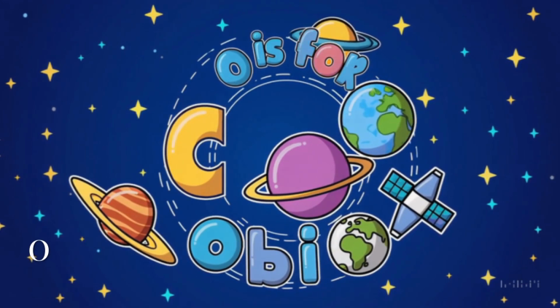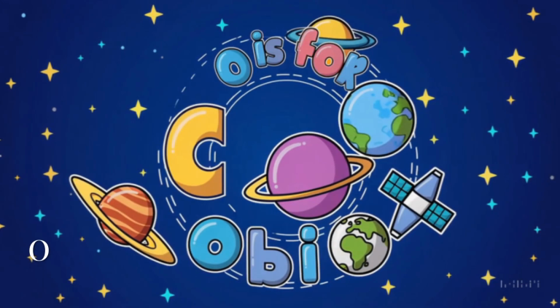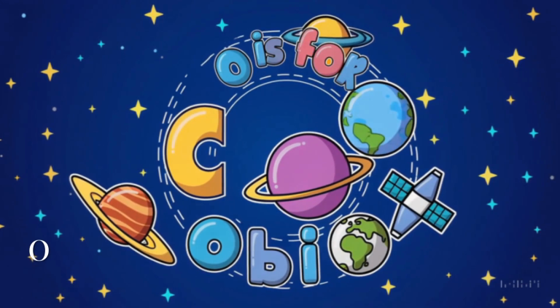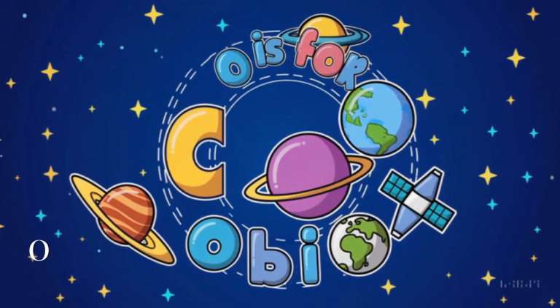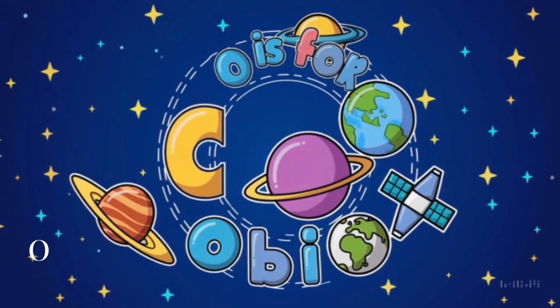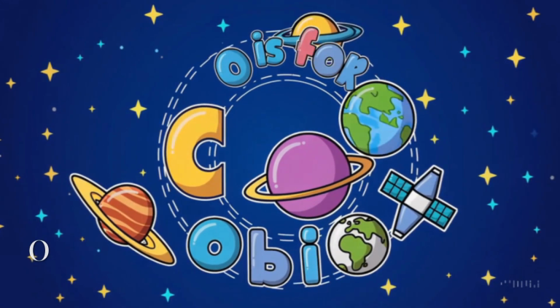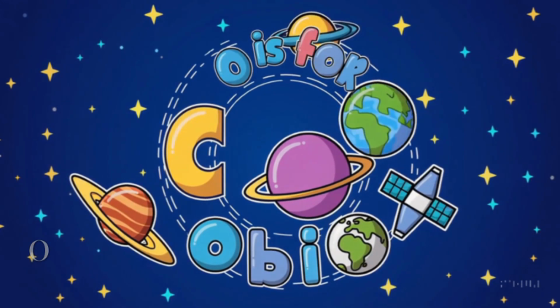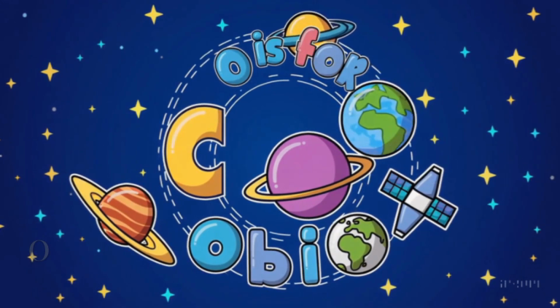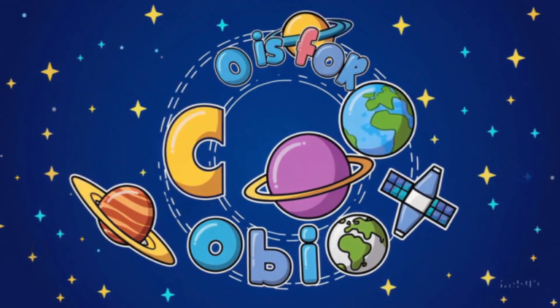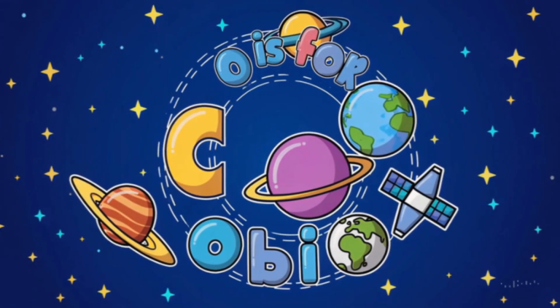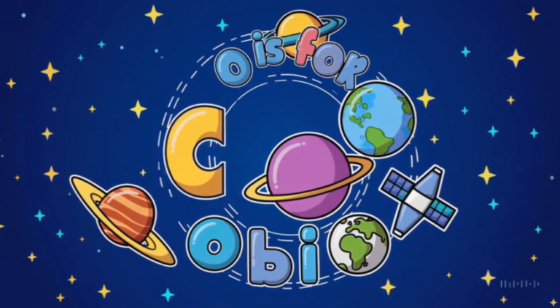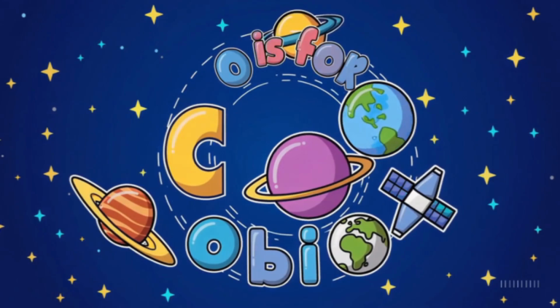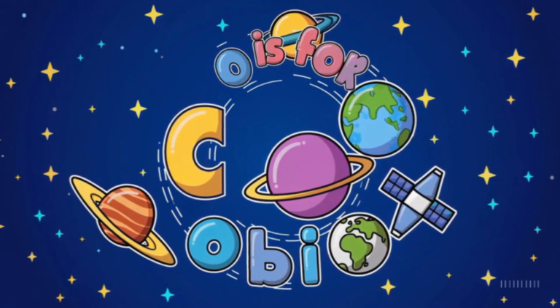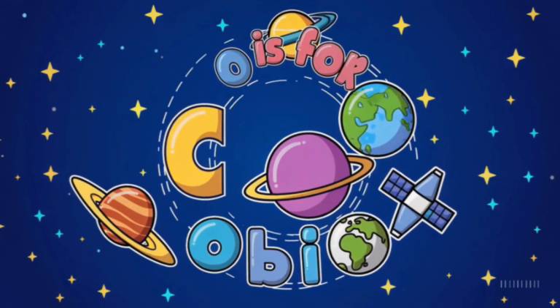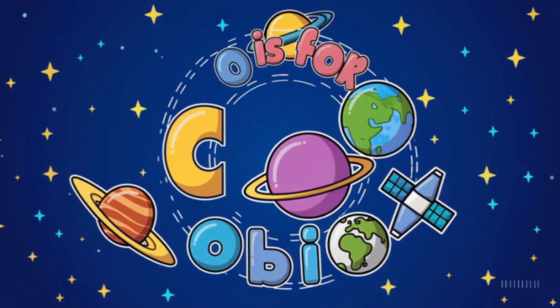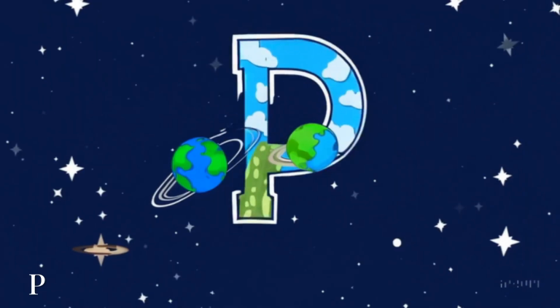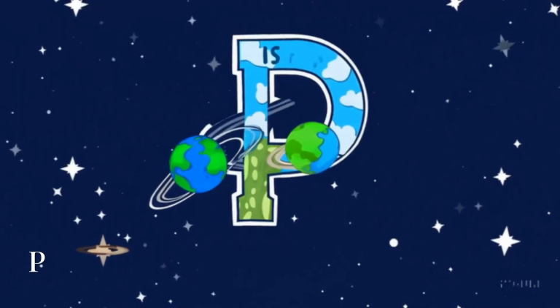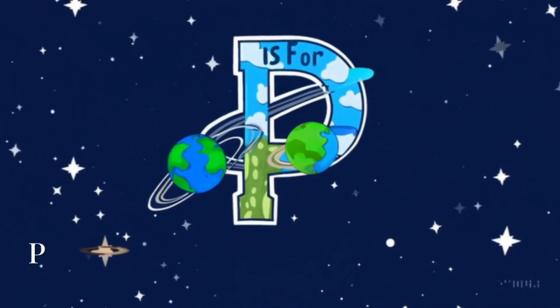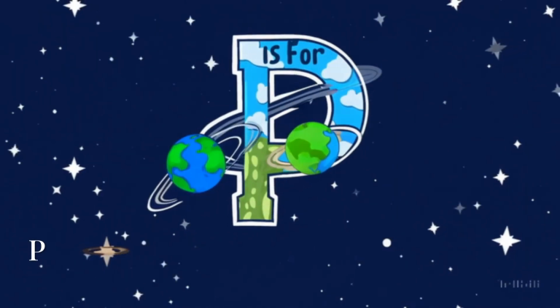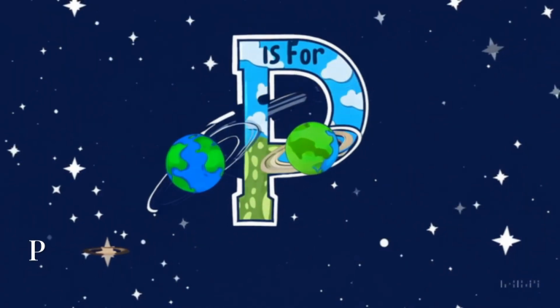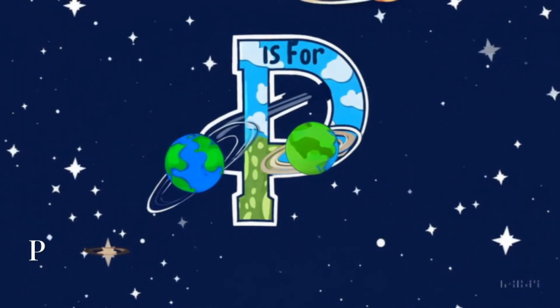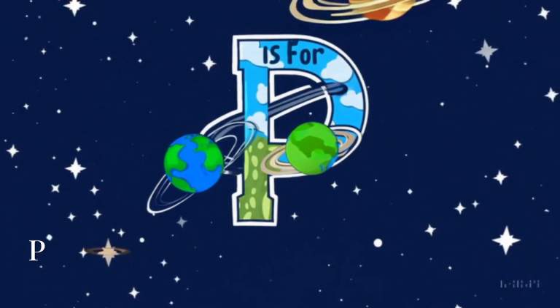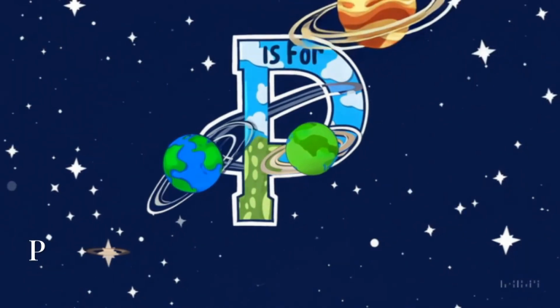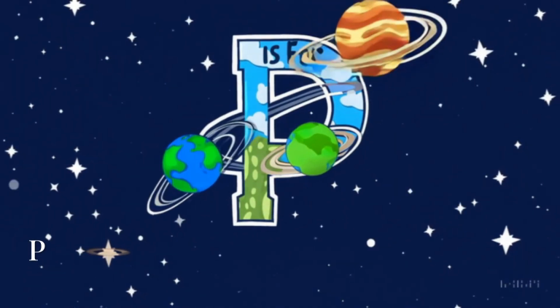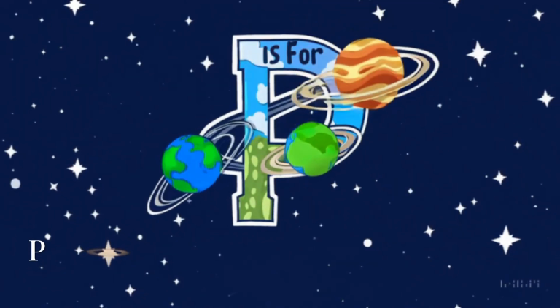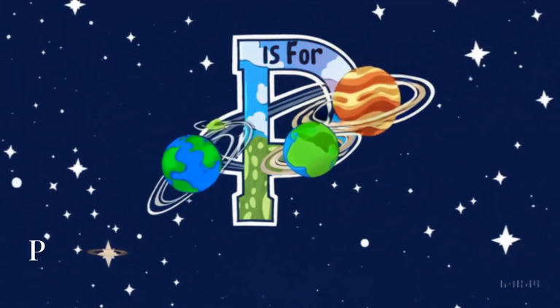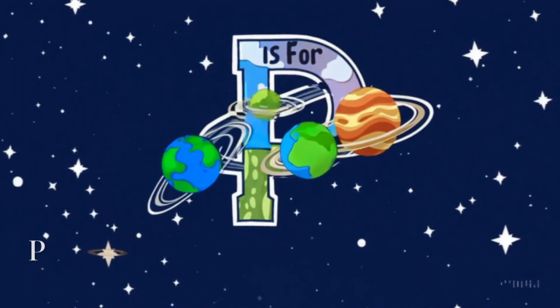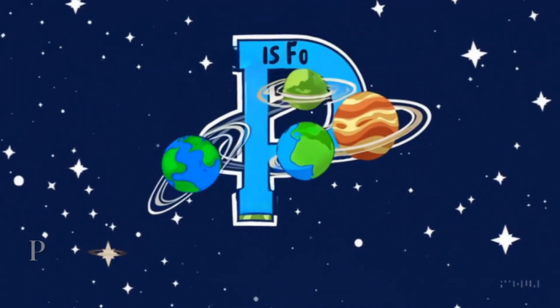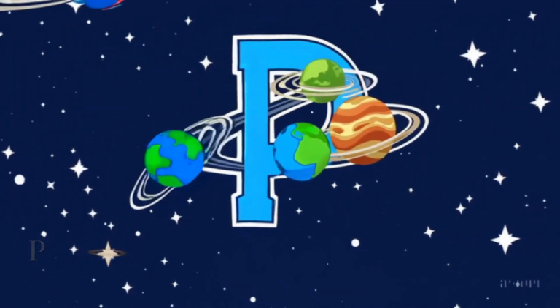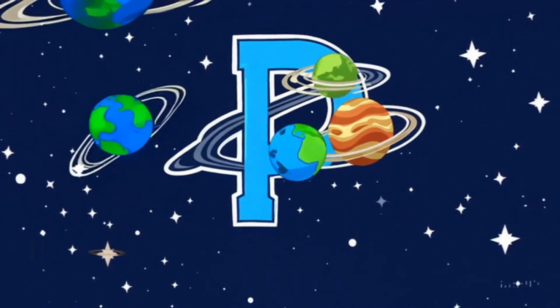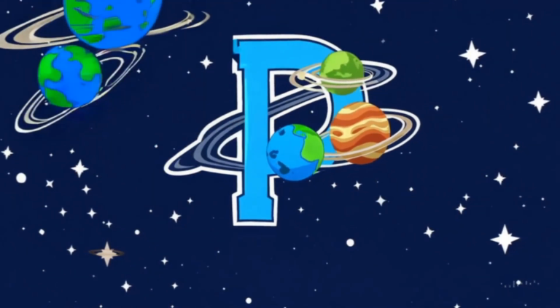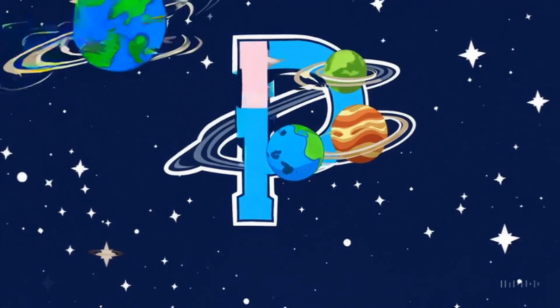O is for orbit. That's the path planets and satellites follow as they go around. P is for planet — like Earth, Mars, and Jupiter. Space is full of them.